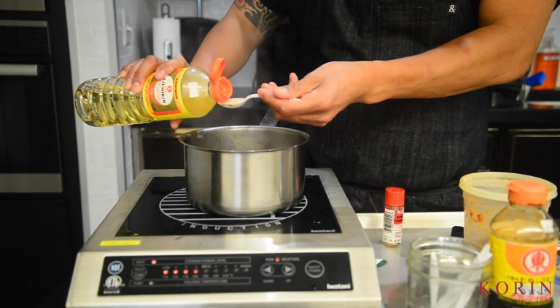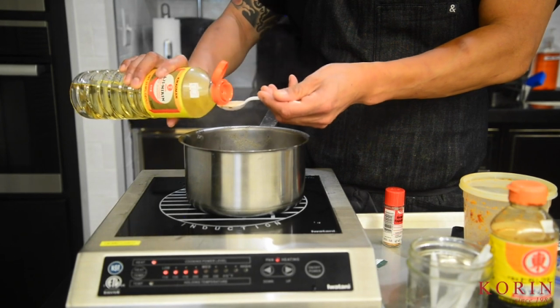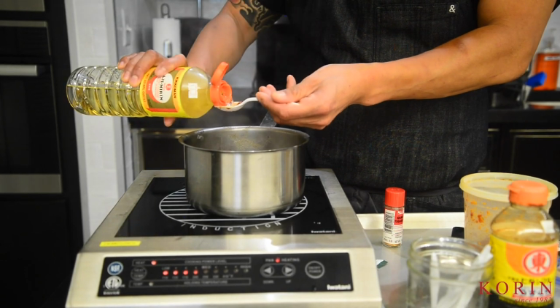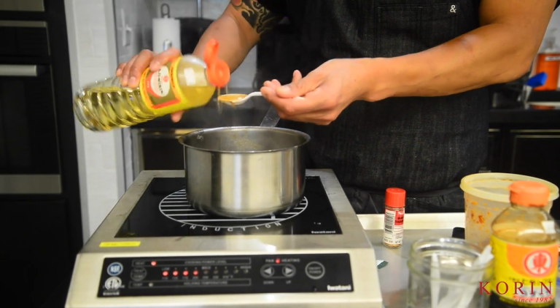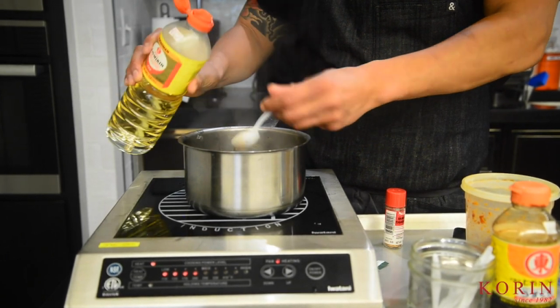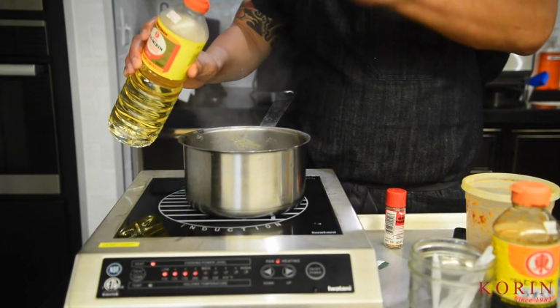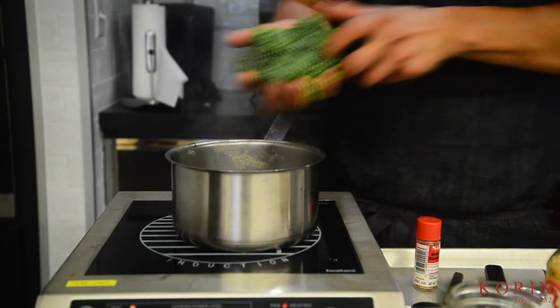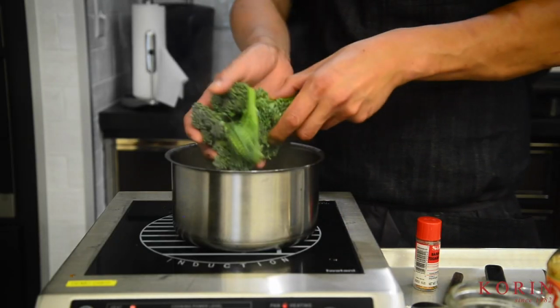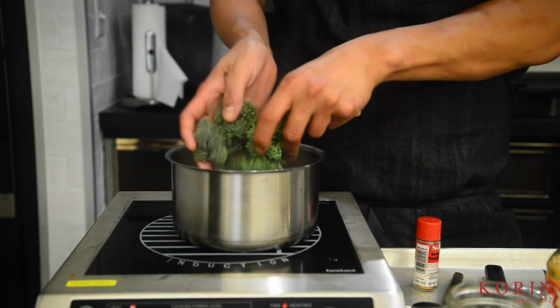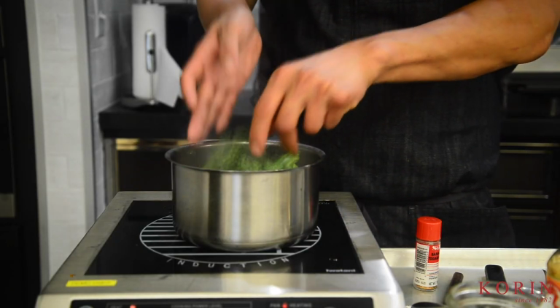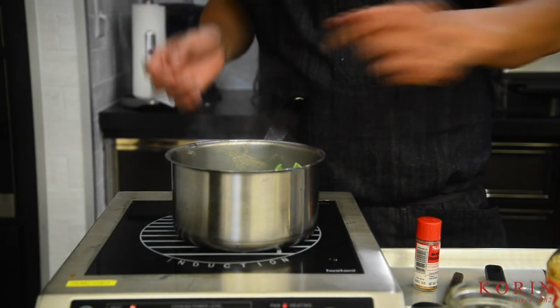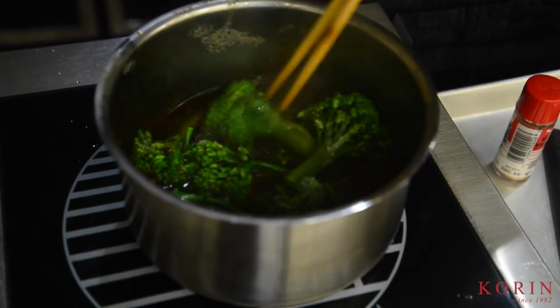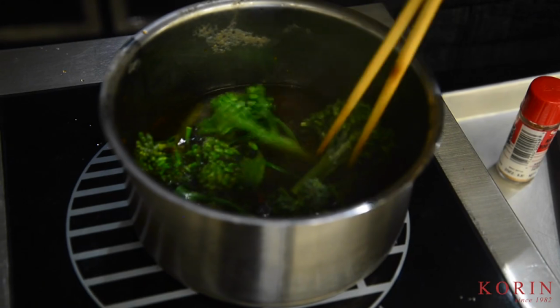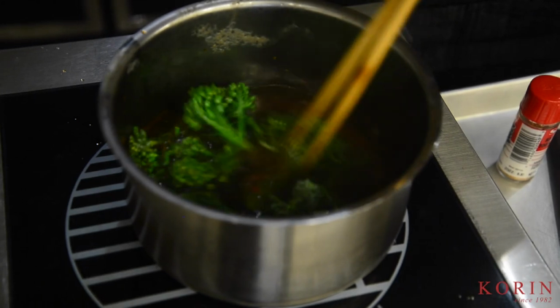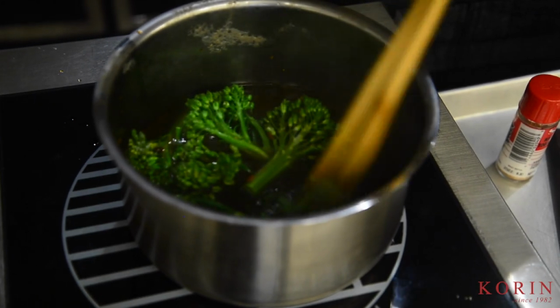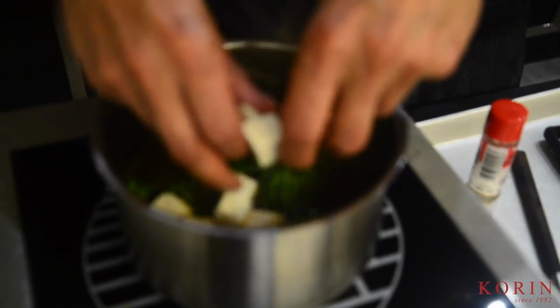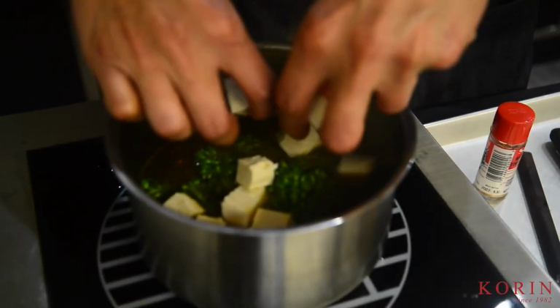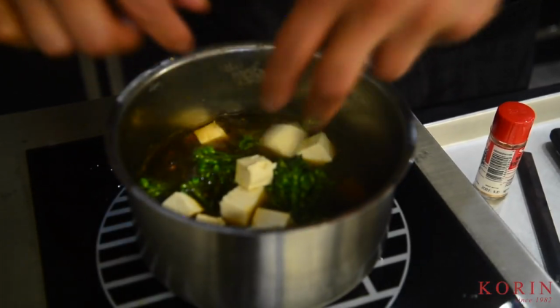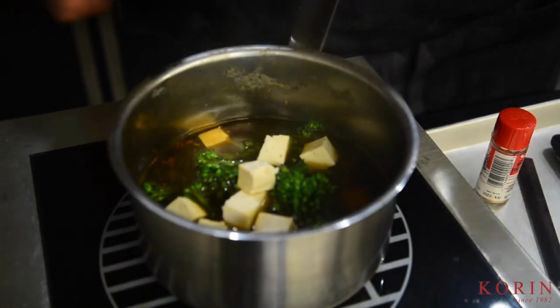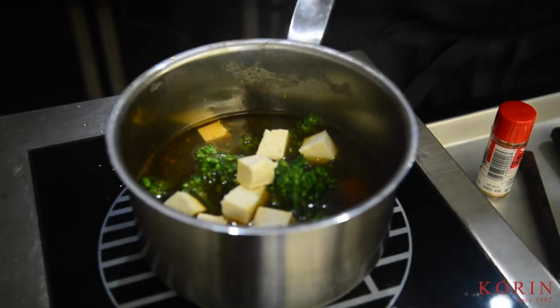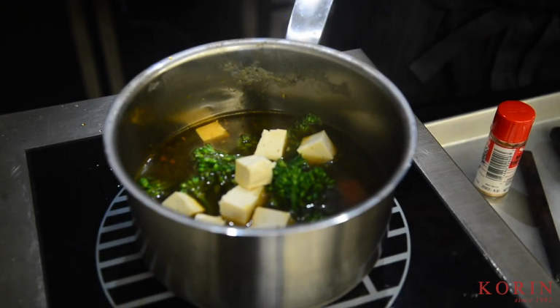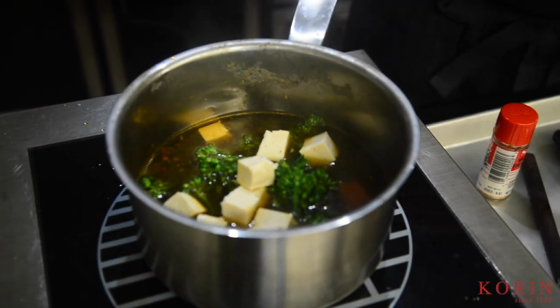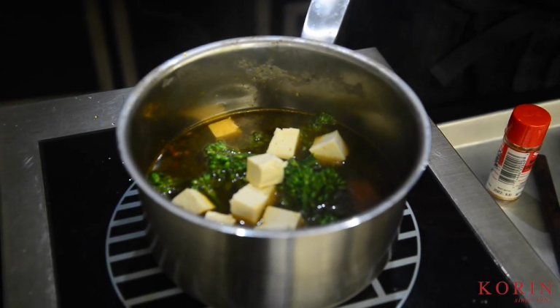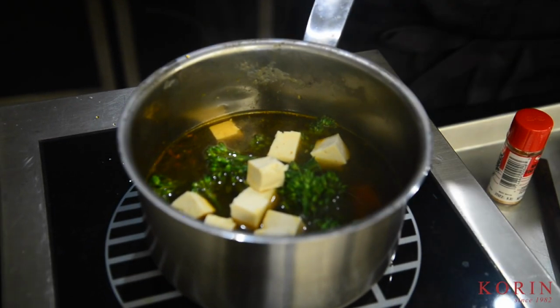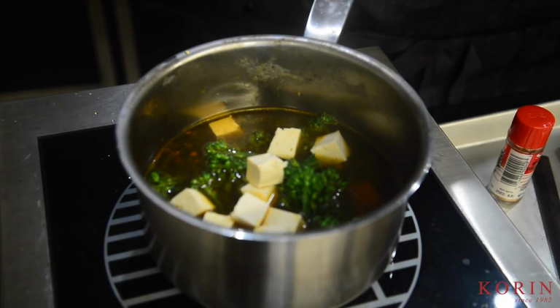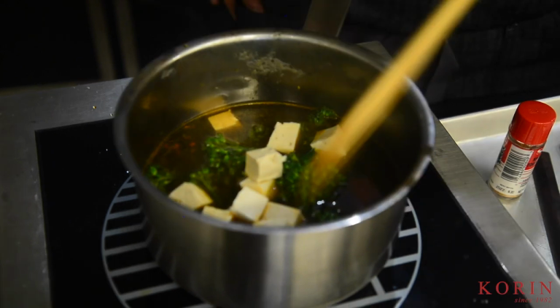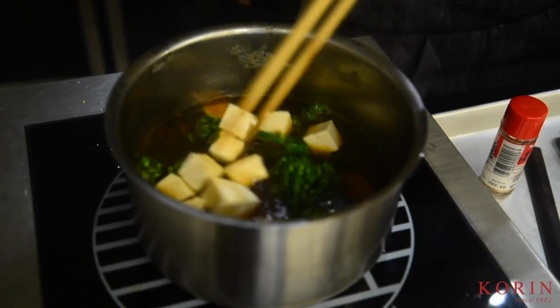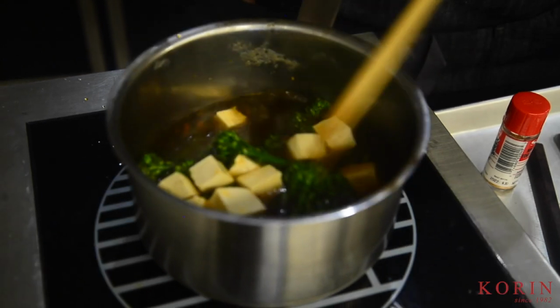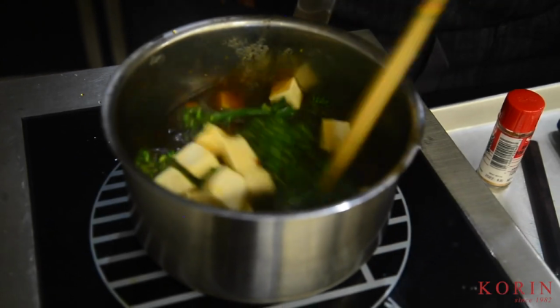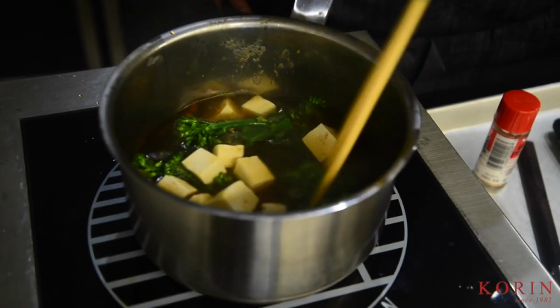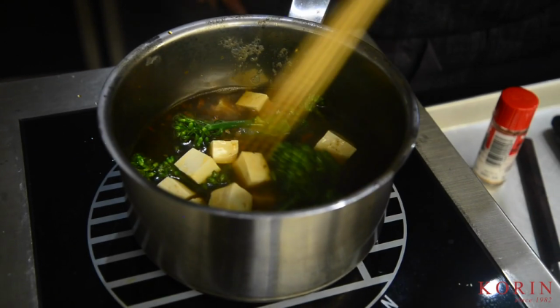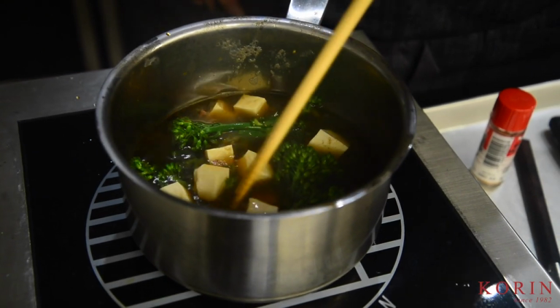Today we're just prepping up a simple nabe using shiitake mushrooms, some broccoli, and tofu in a simple broth. The broth is based on soy sauce with mirin and has a lot of traditional Japanese flavors.